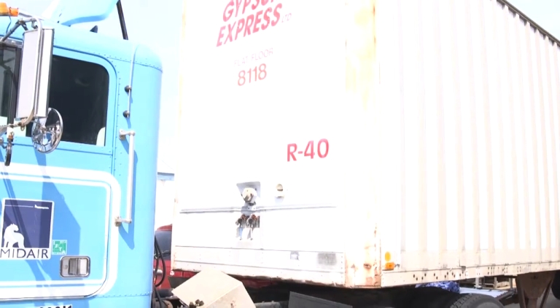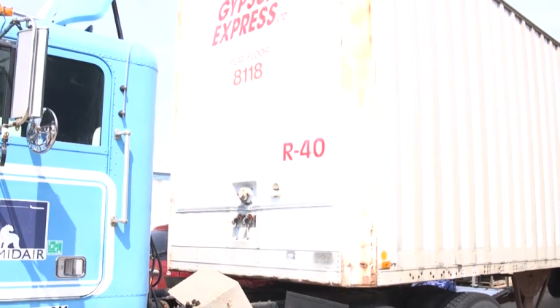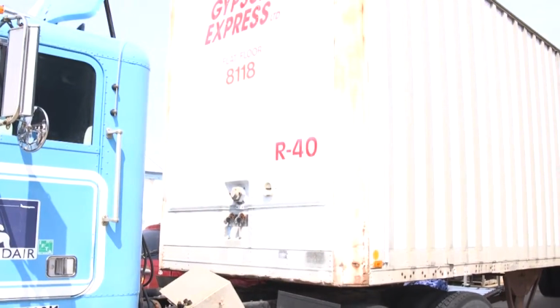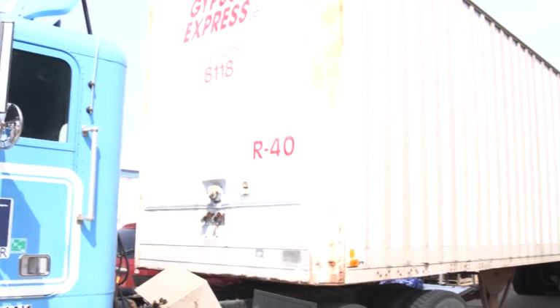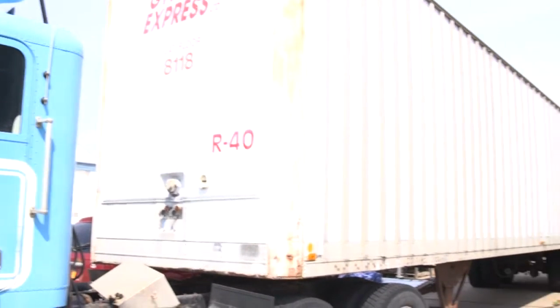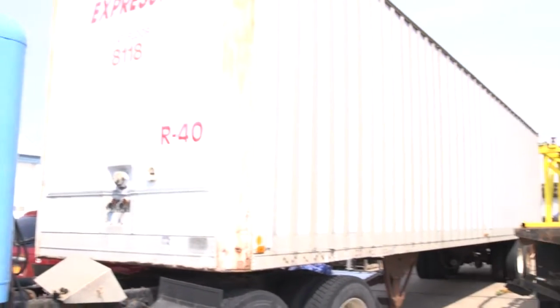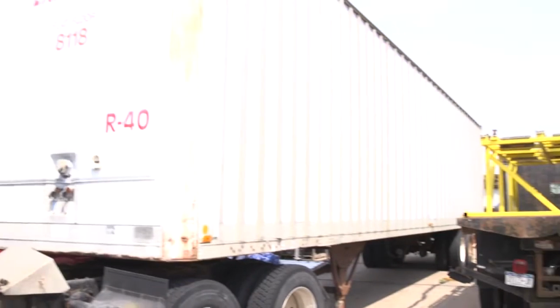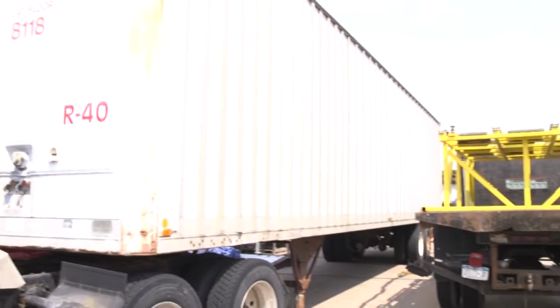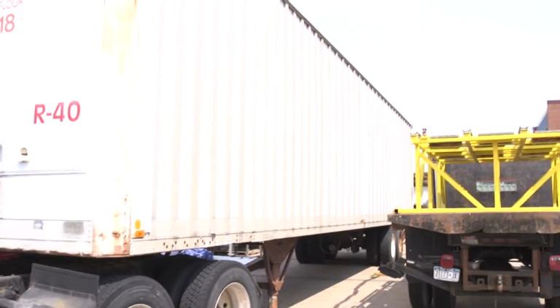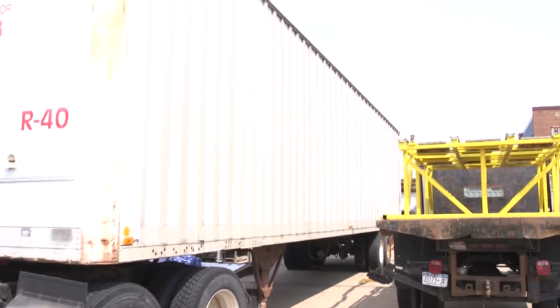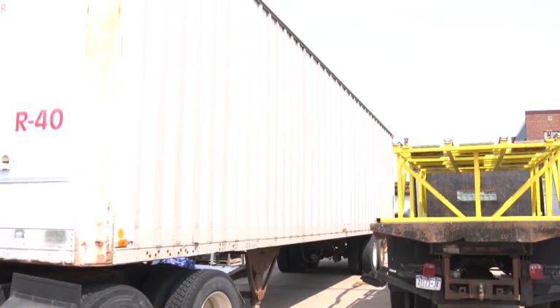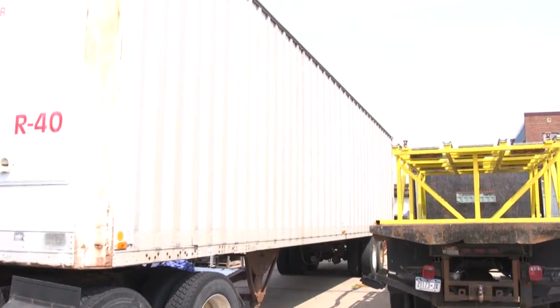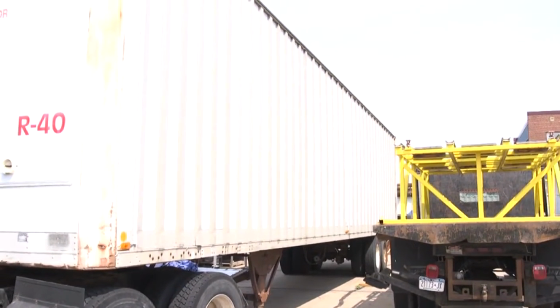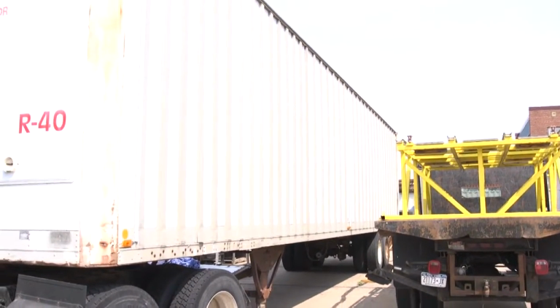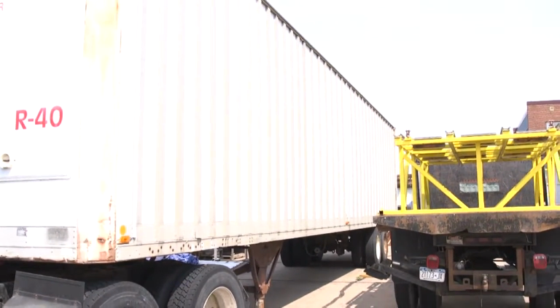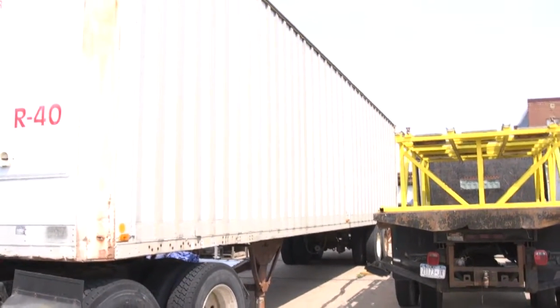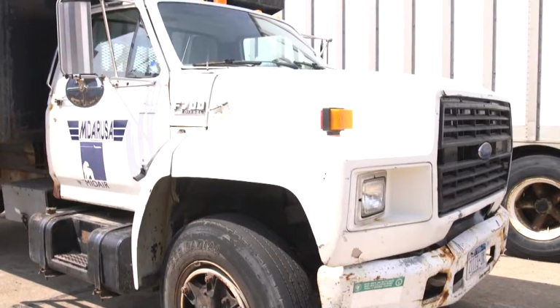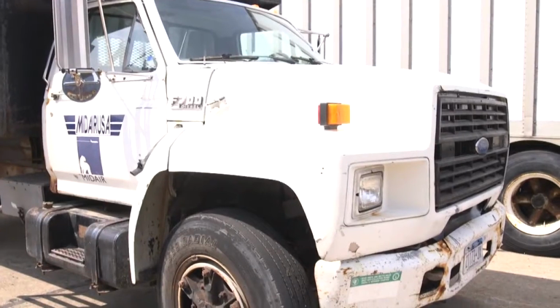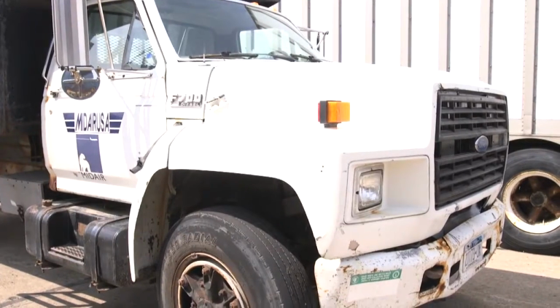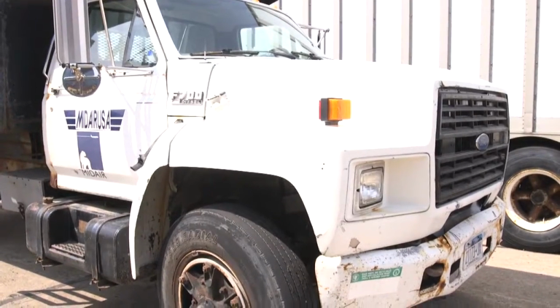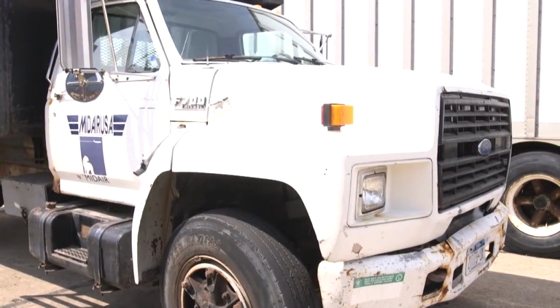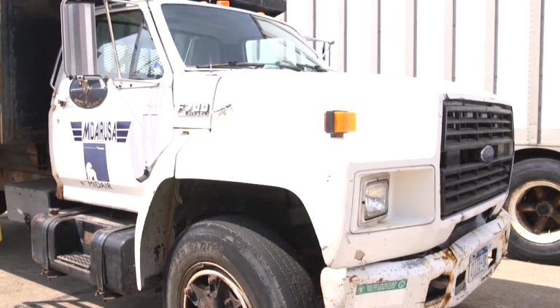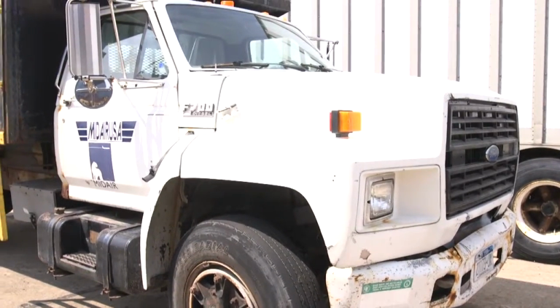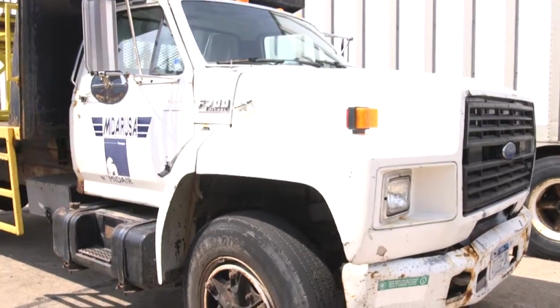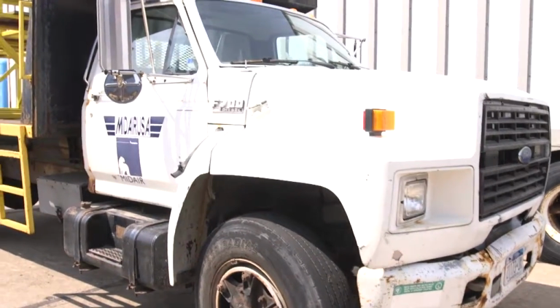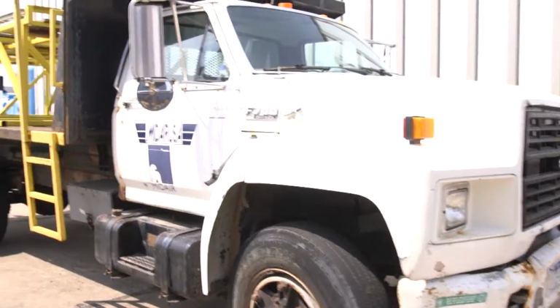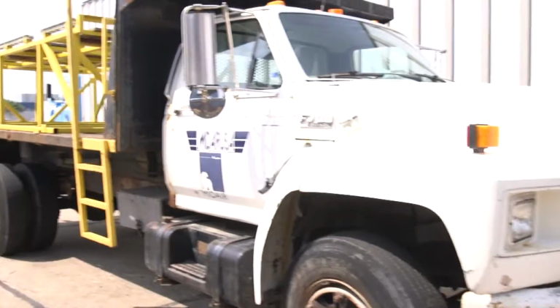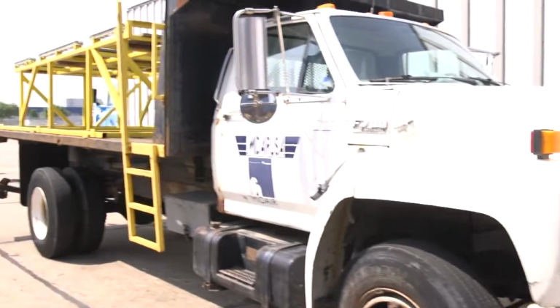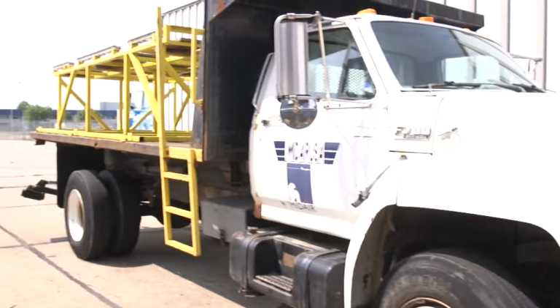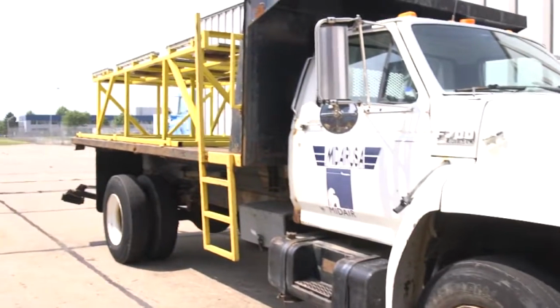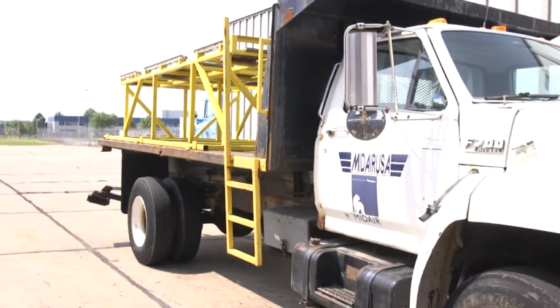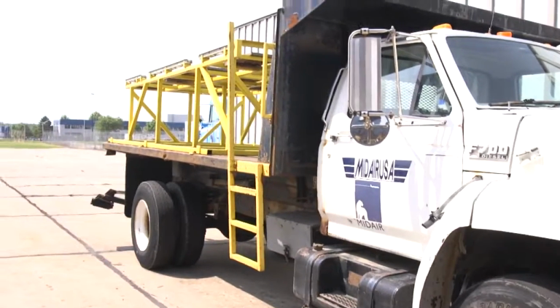You have one van-style trailer, and one Ford F700 diesel flatbed.